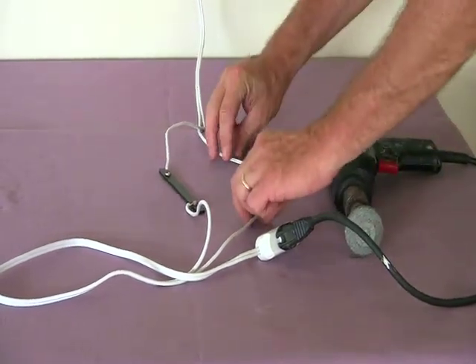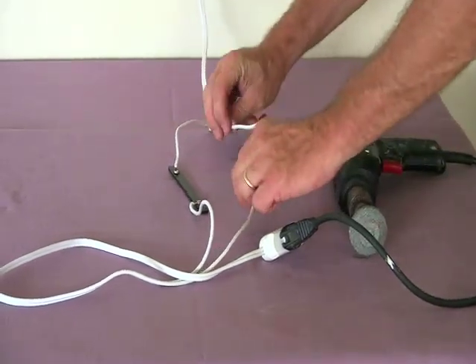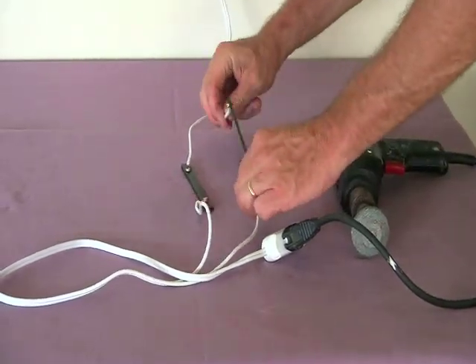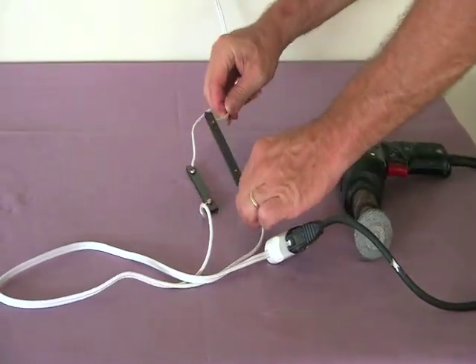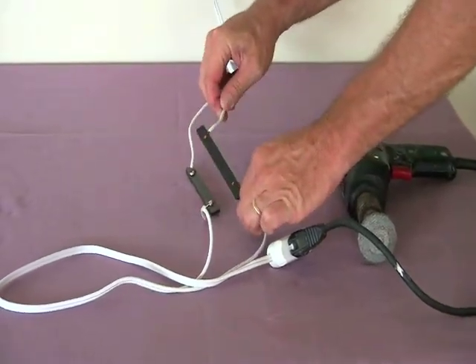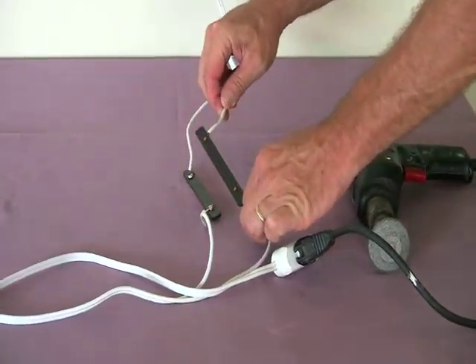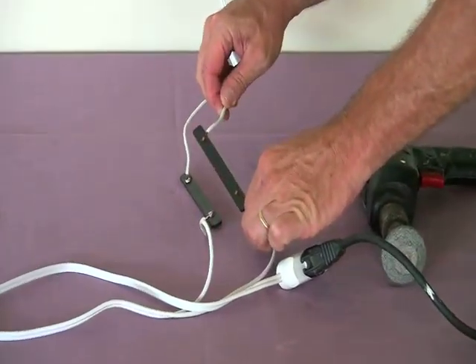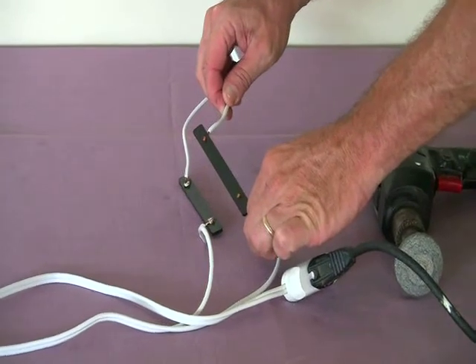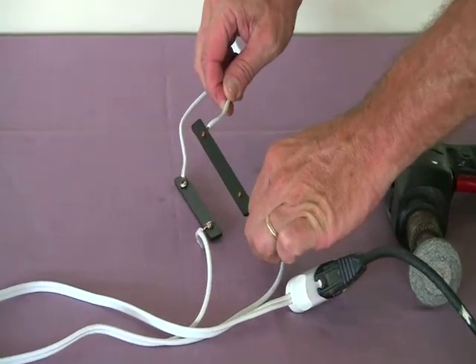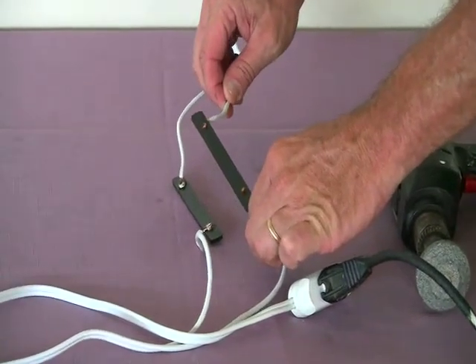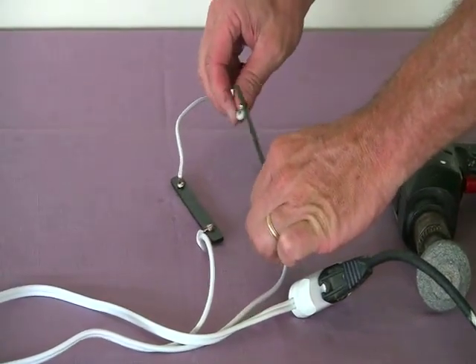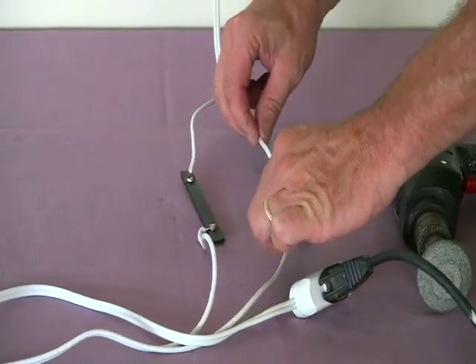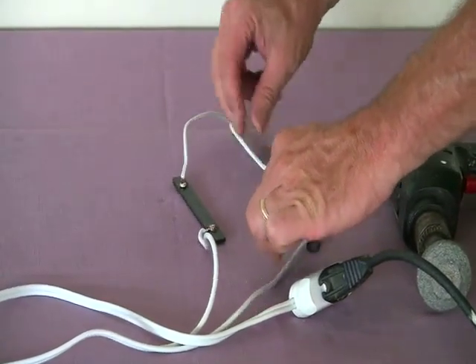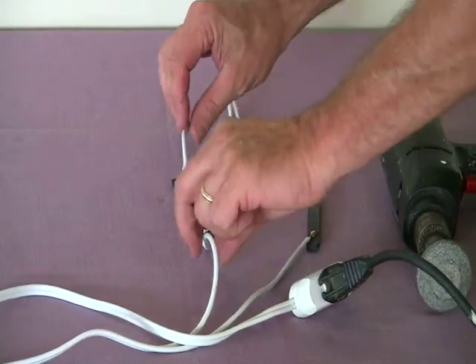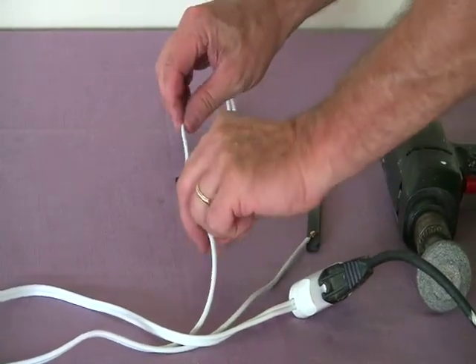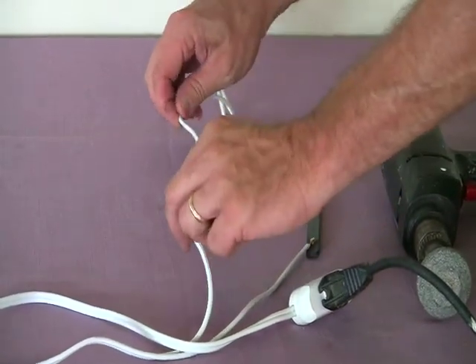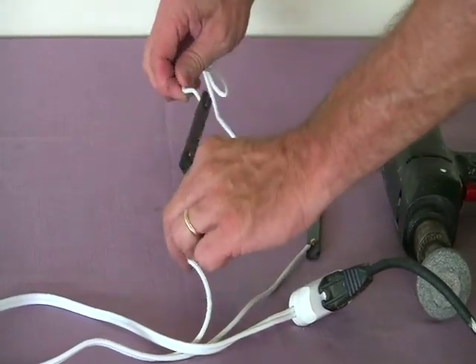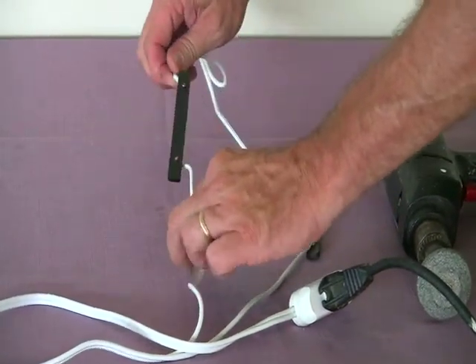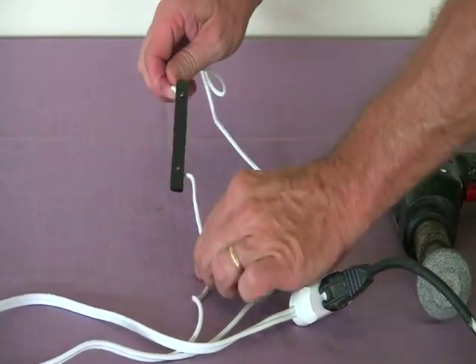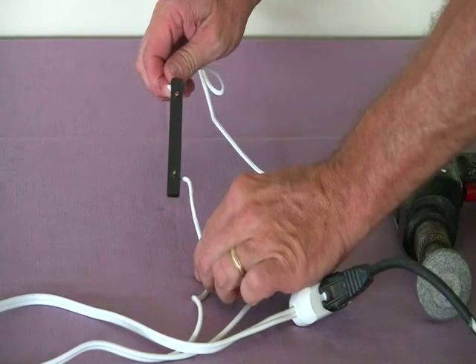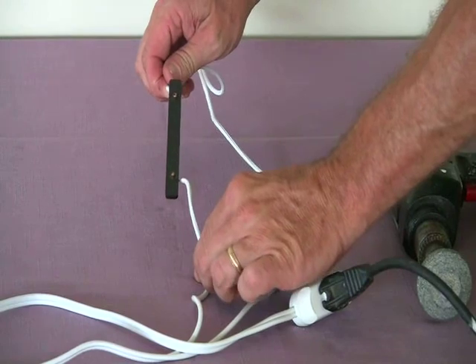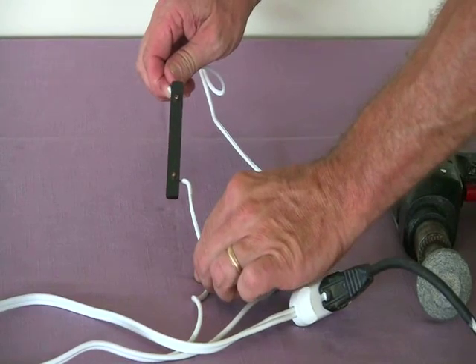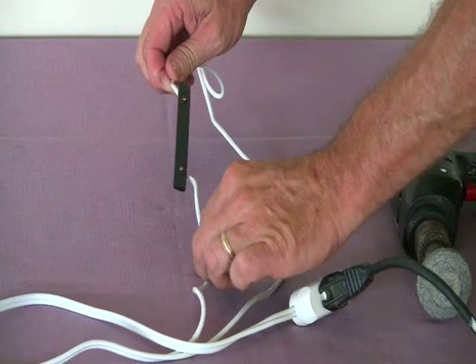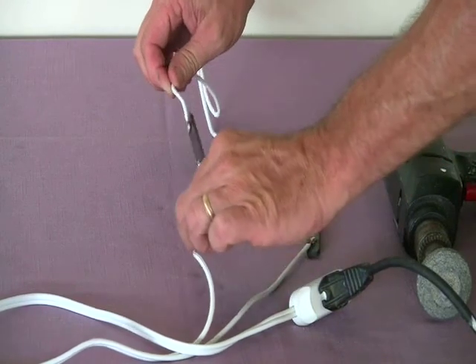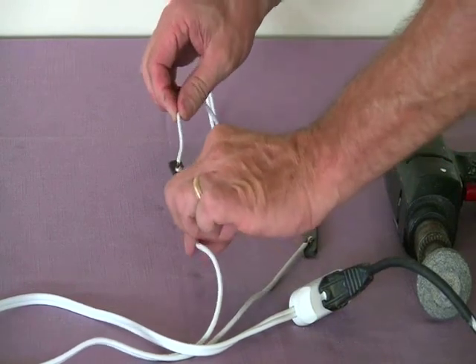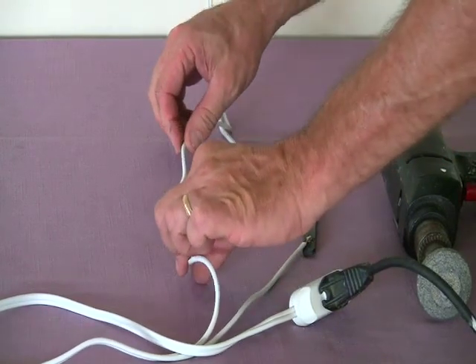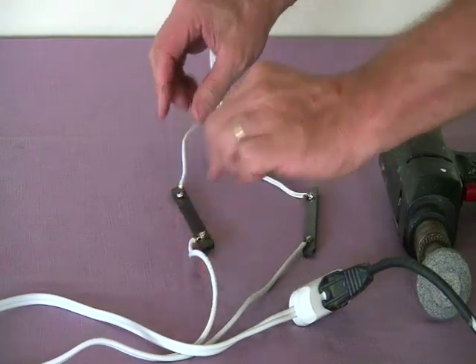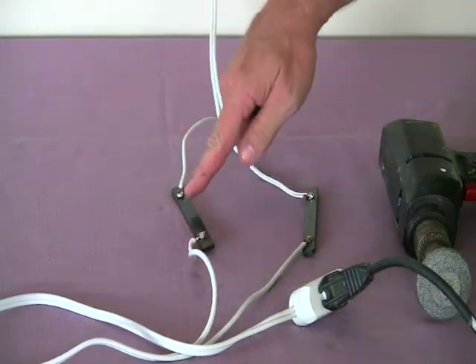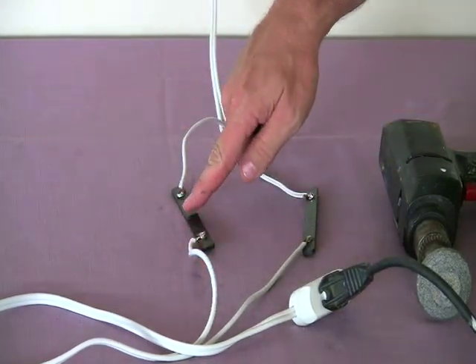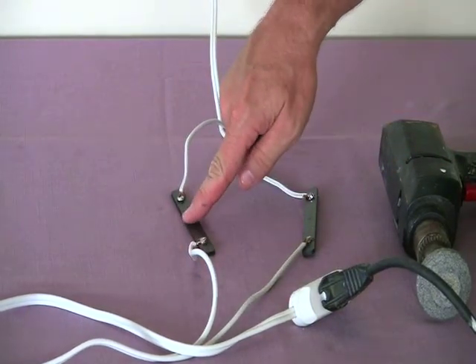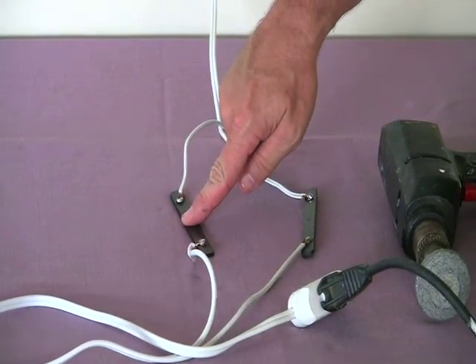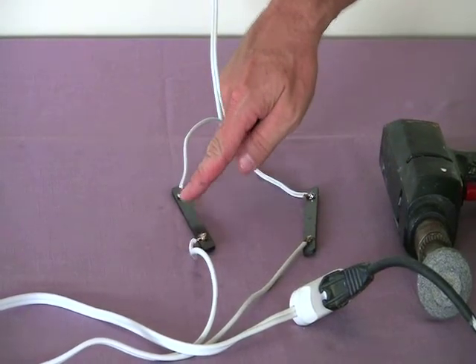Electroplast has a property called skinning. Skinning is a microscopic thin layer of plastic on the outside of Electroplast. The skin itself is not conductive, evidenced while touching a live wire — you will not receive a shock.